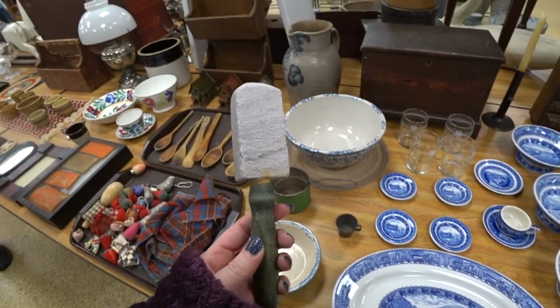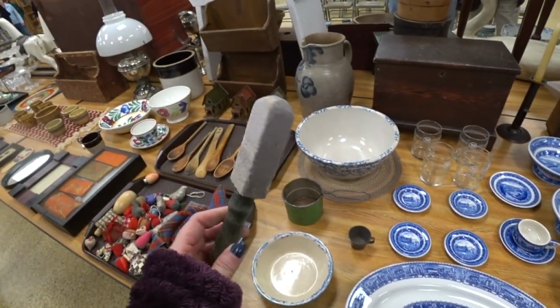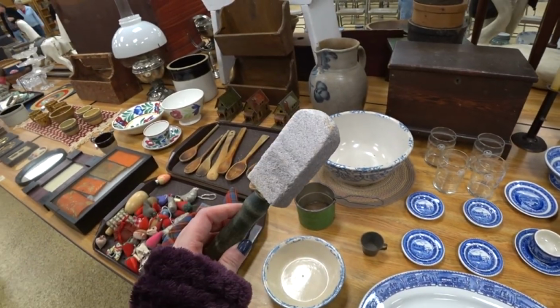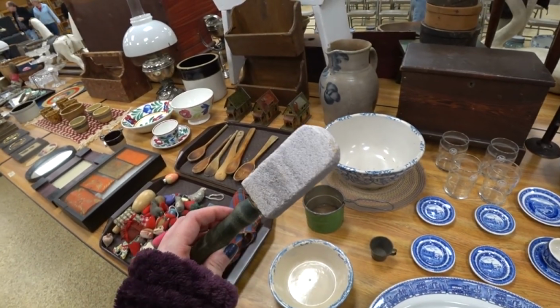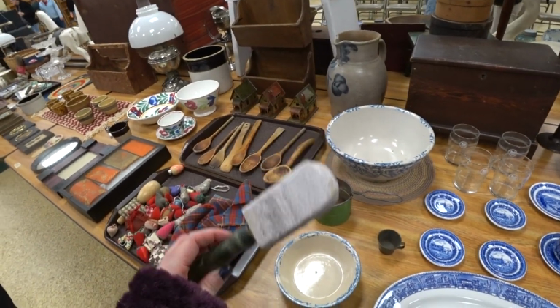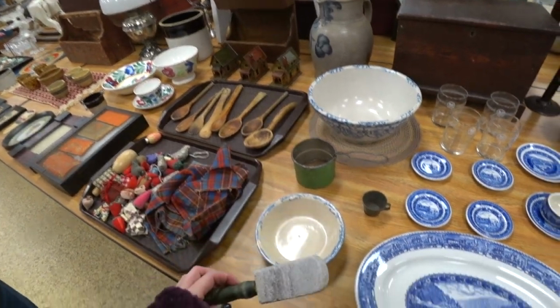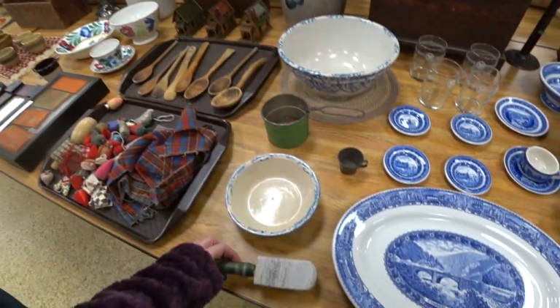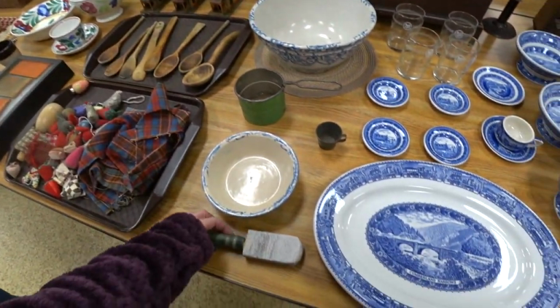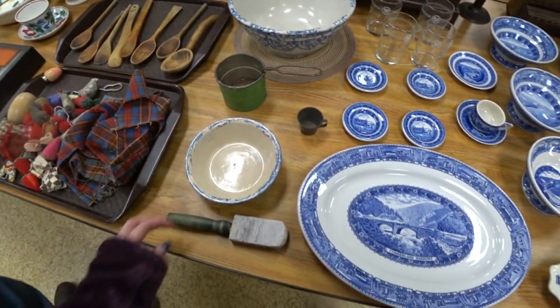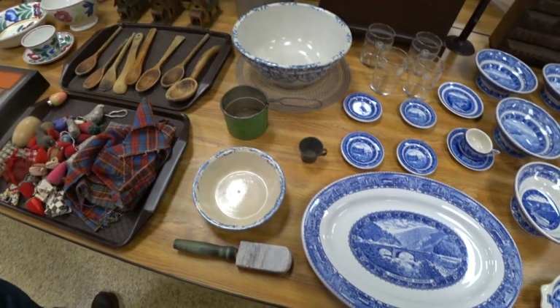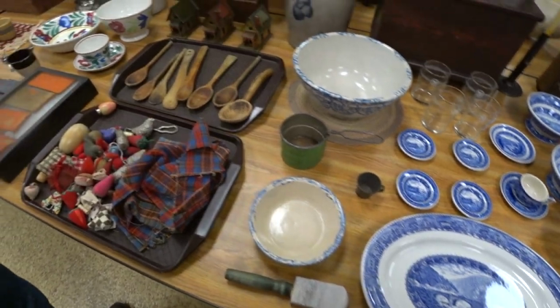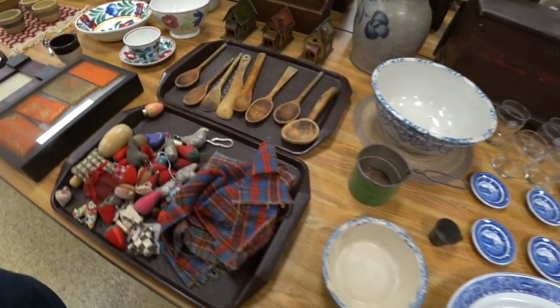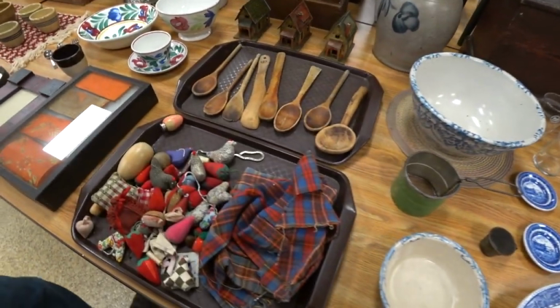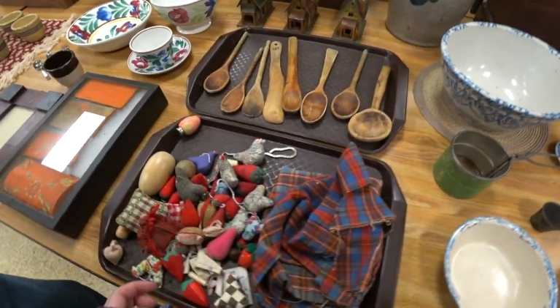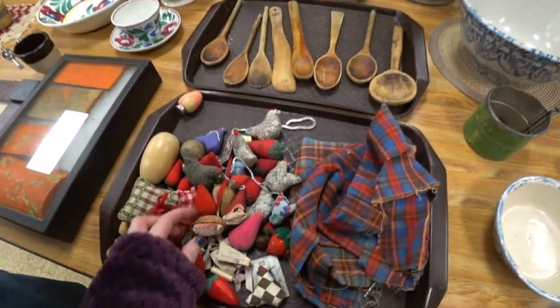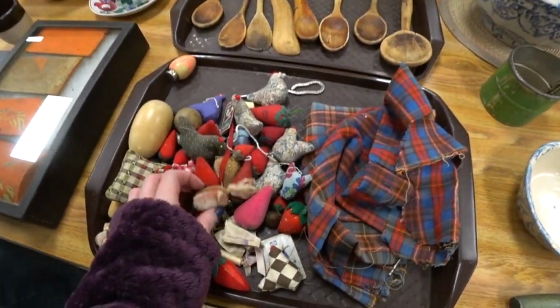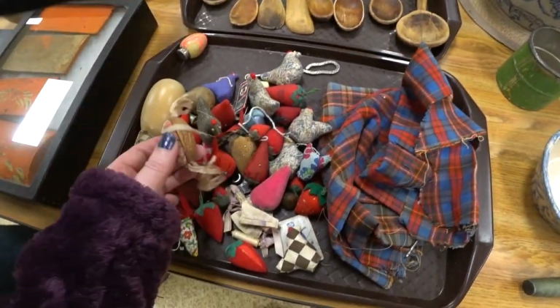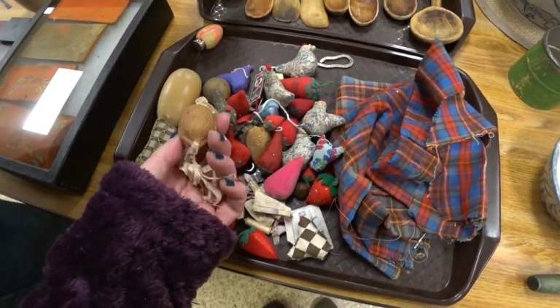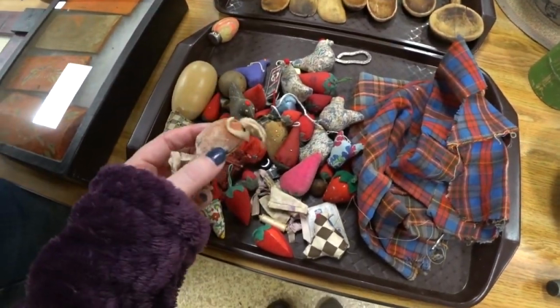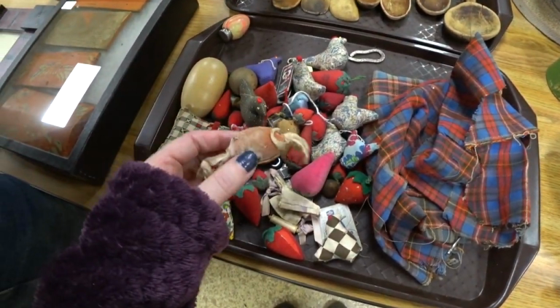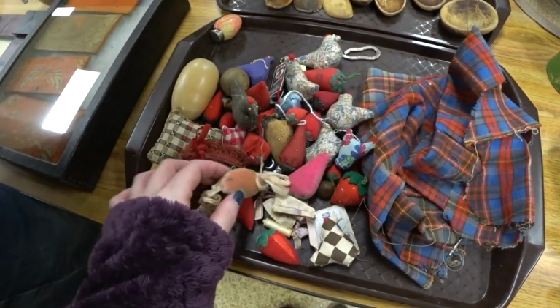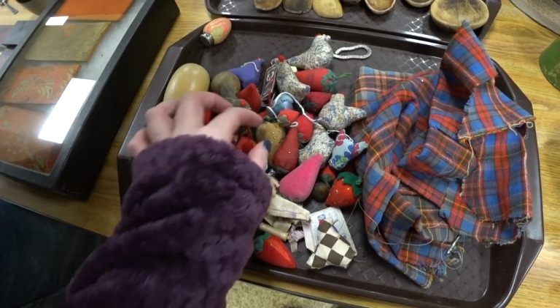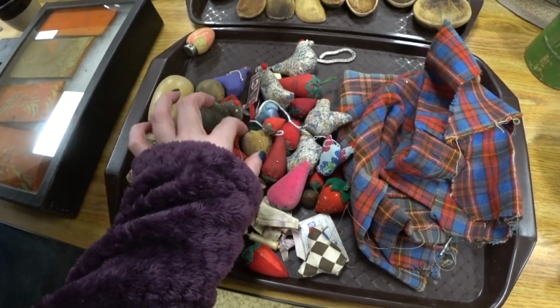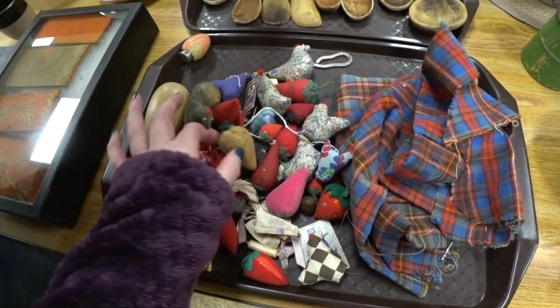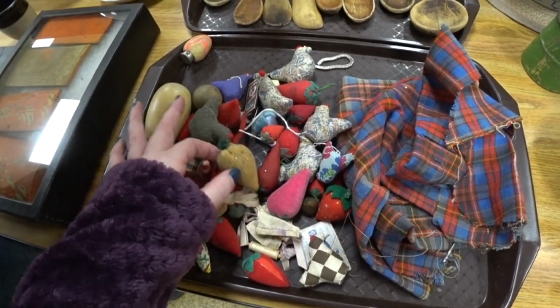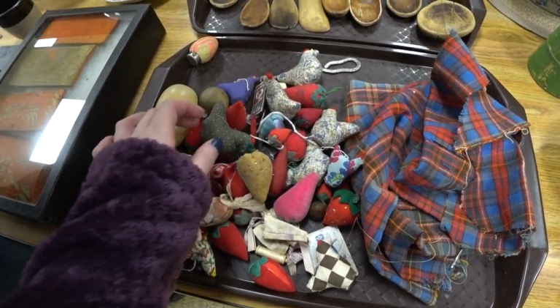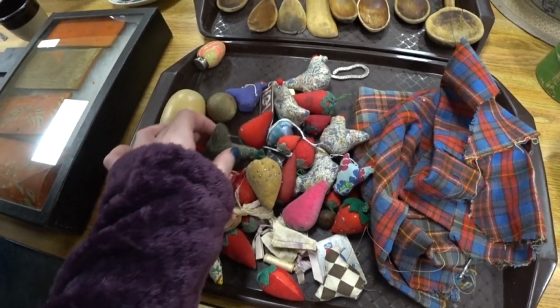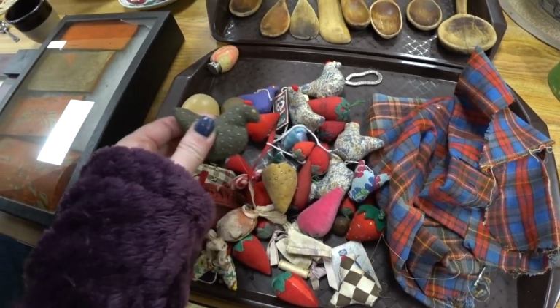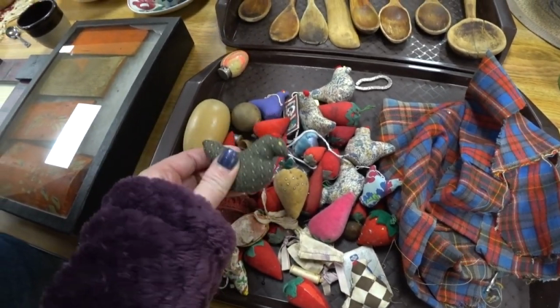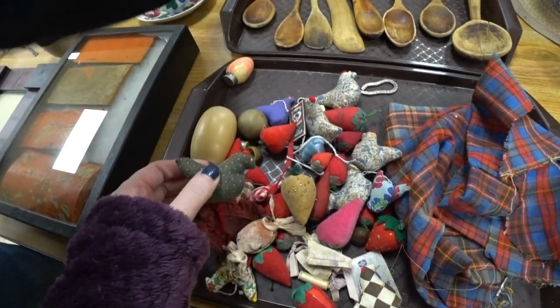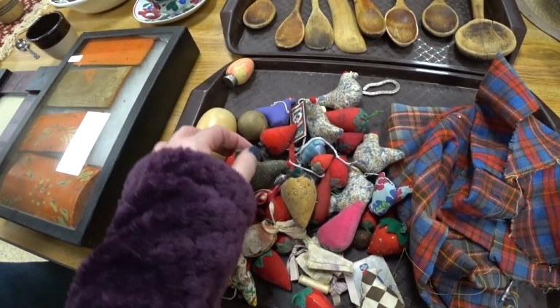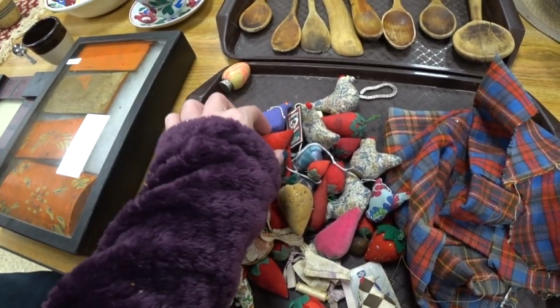I have no idea what this was — I was joking around that it was like a vintage foot scraper pumice stone. That might have been what it was. And these I think are like little pin cushions of some sort — they were cute.